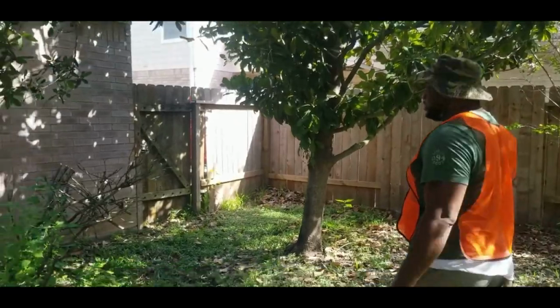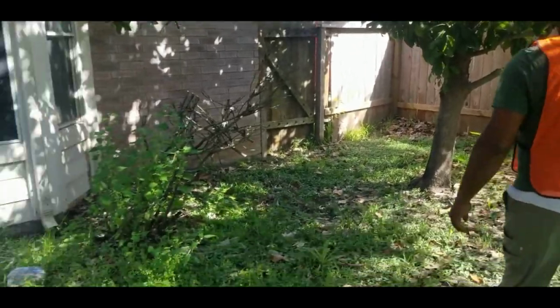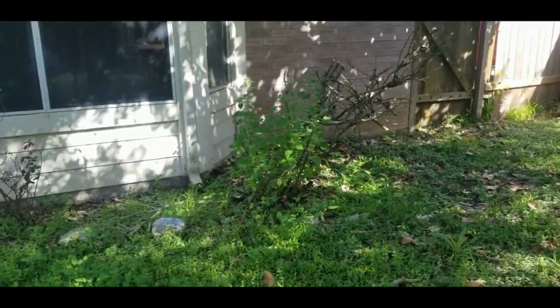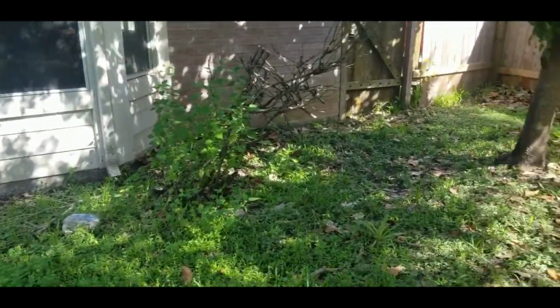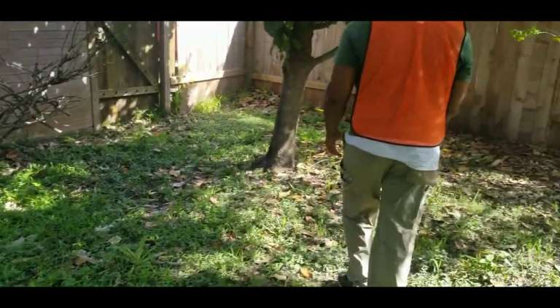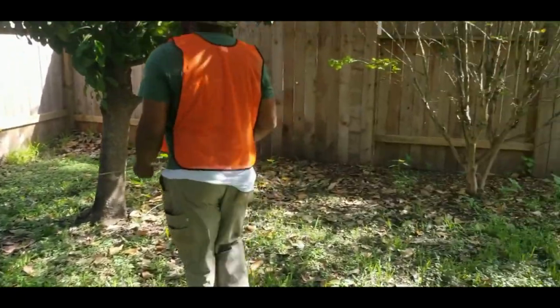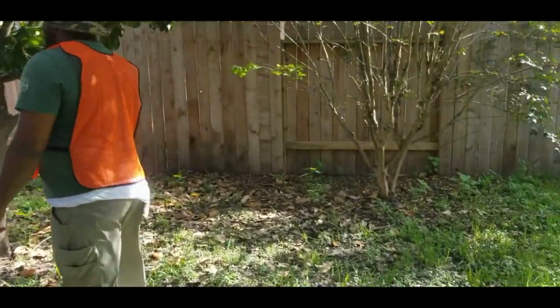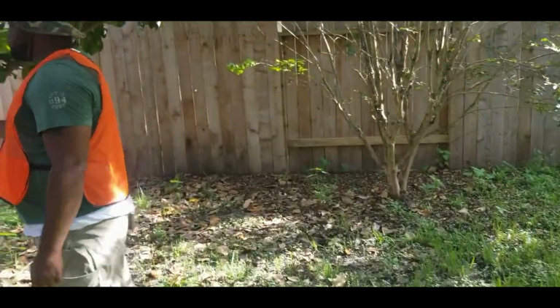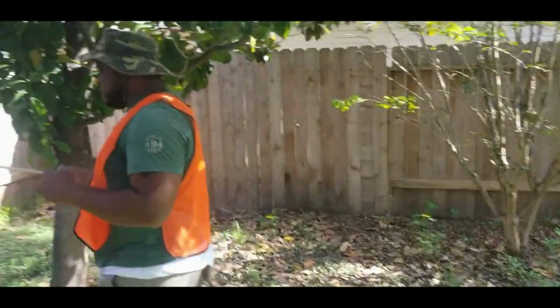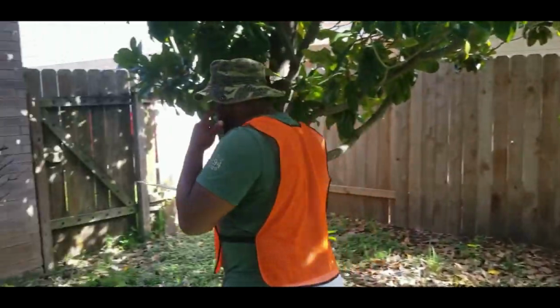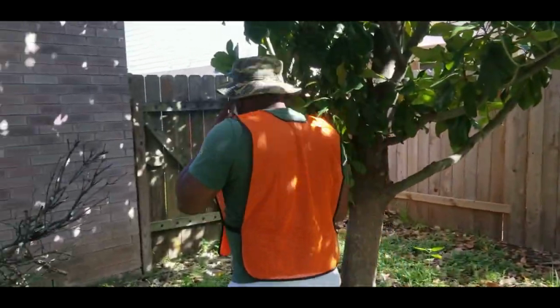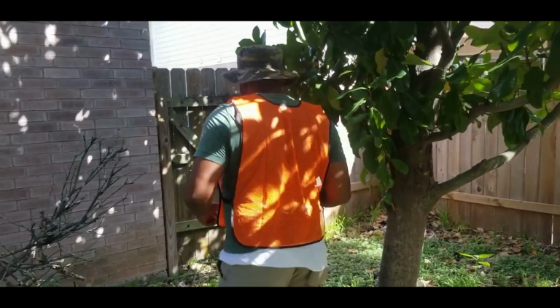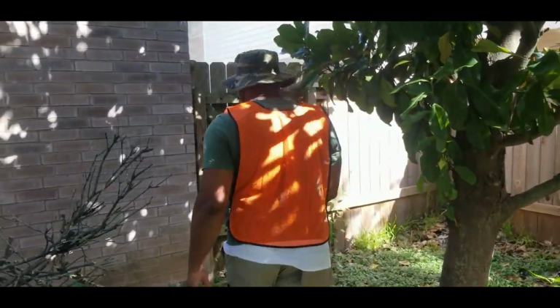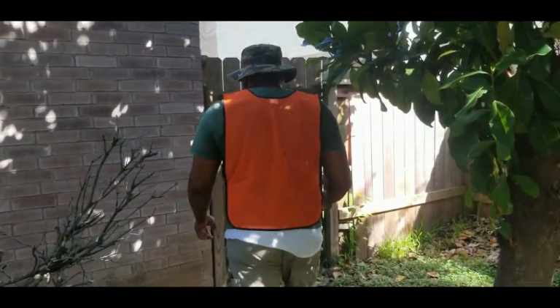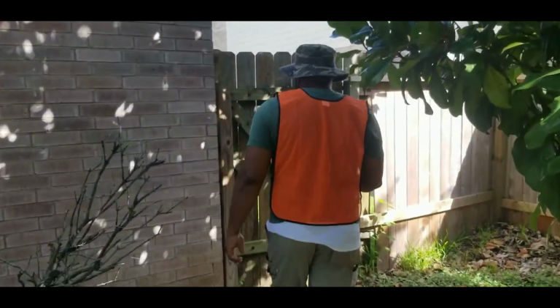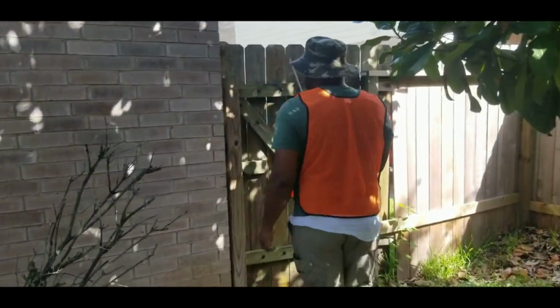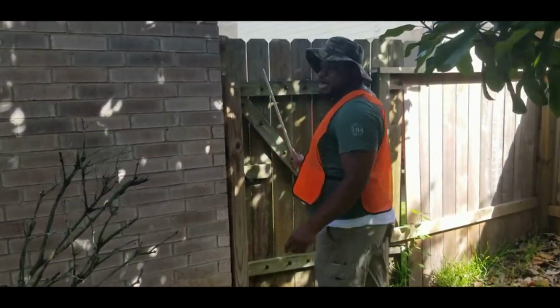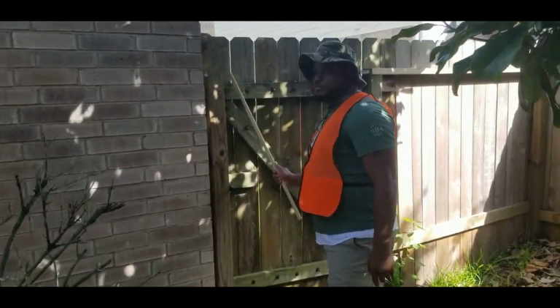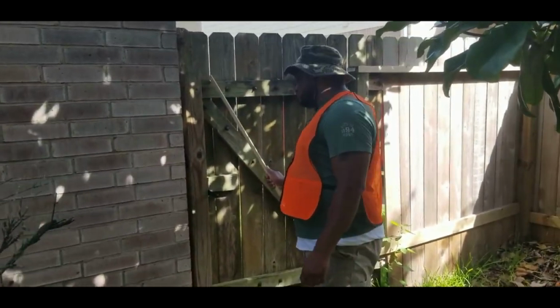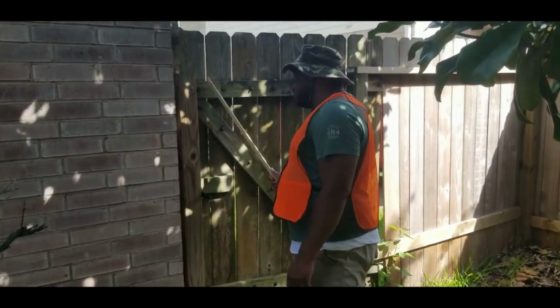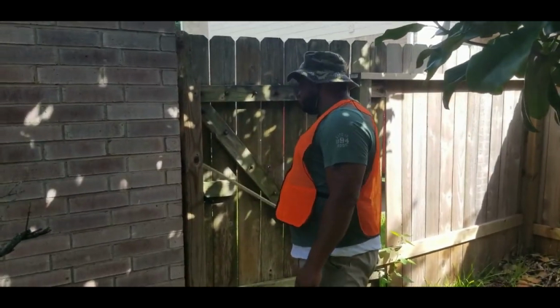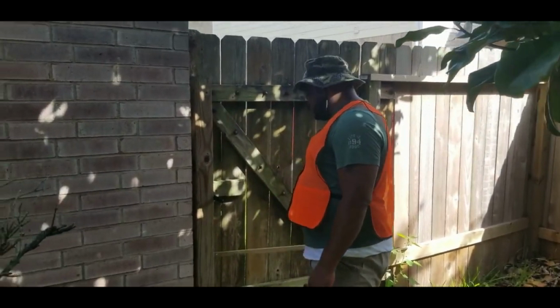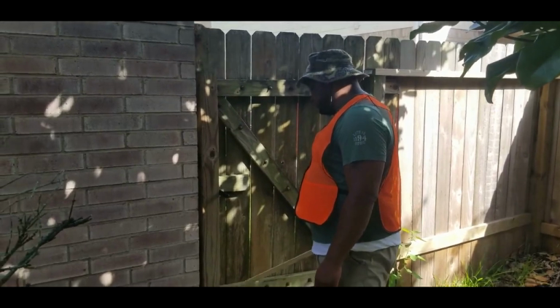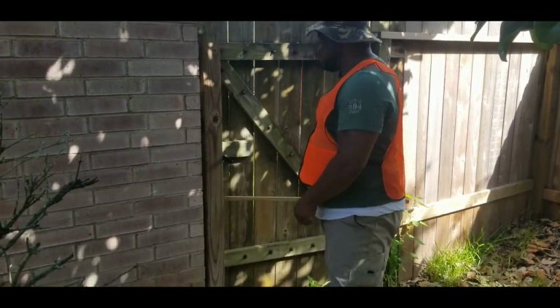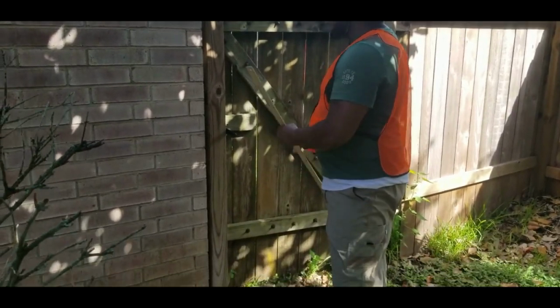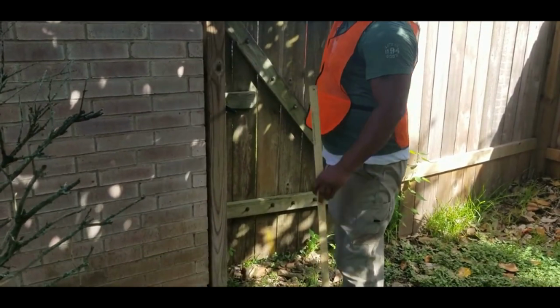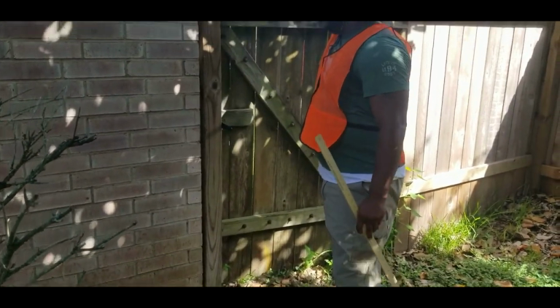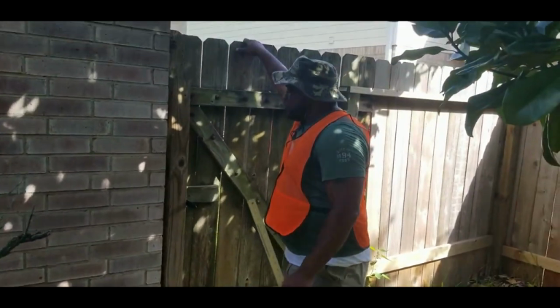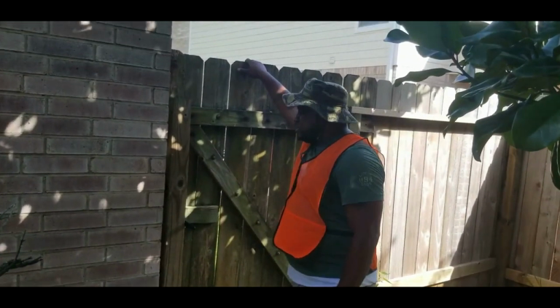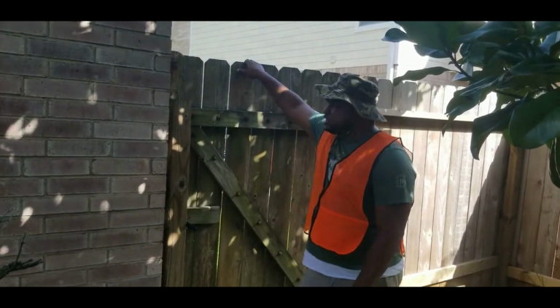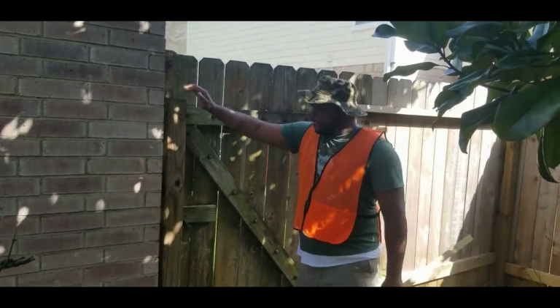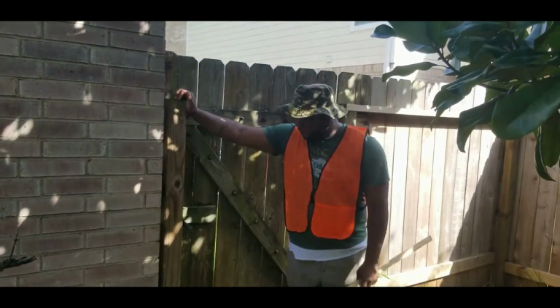The far gate on the other side — we'll put a bid in to repair that gate as well. I'll also put a bid in to repair this gate here; it's not closing properly. Easy fix, but it'll take a bid to get that fixed.